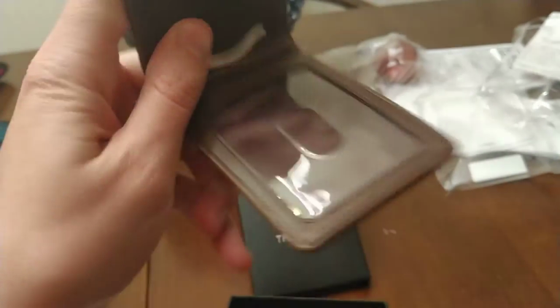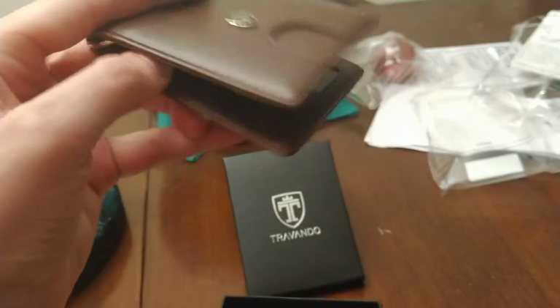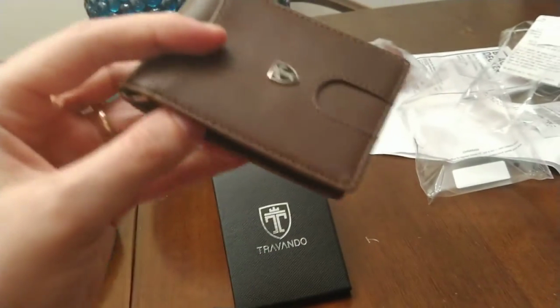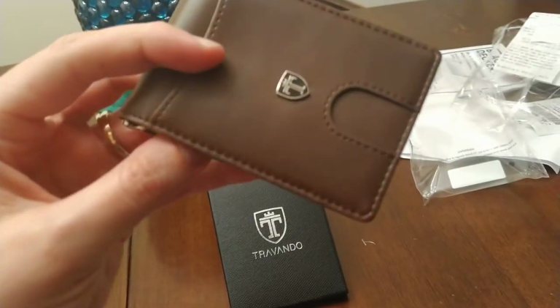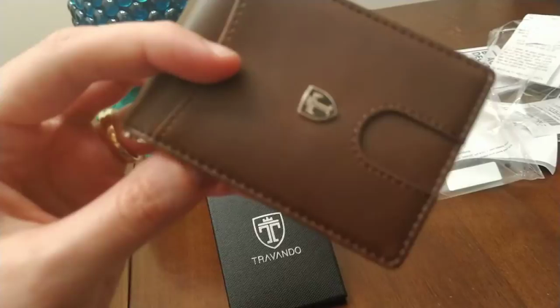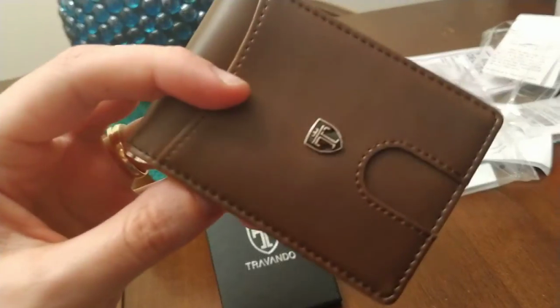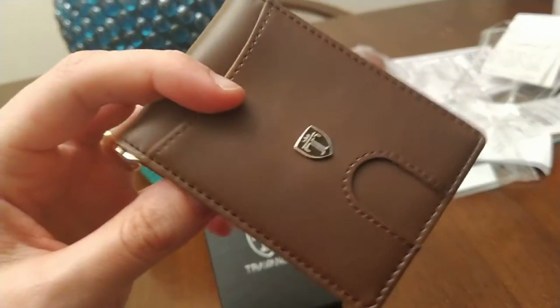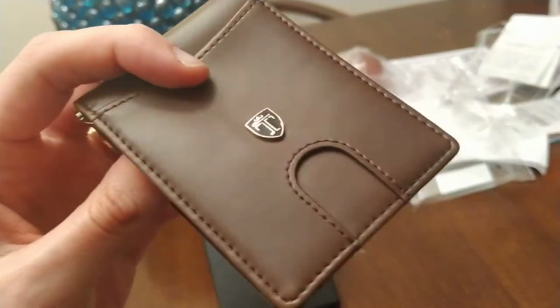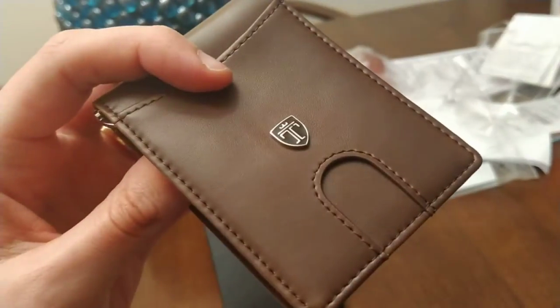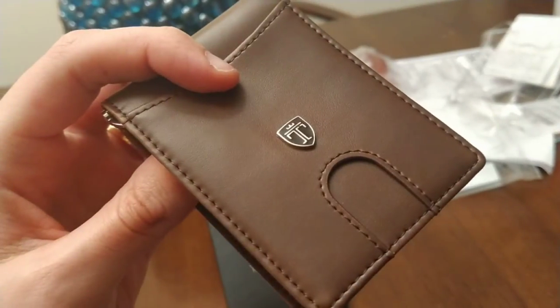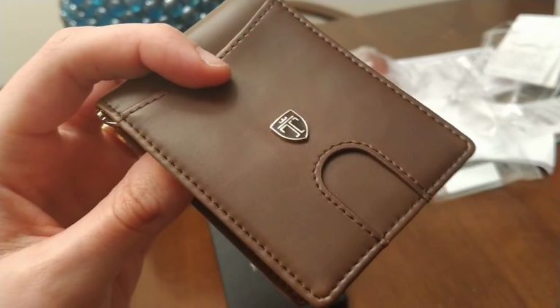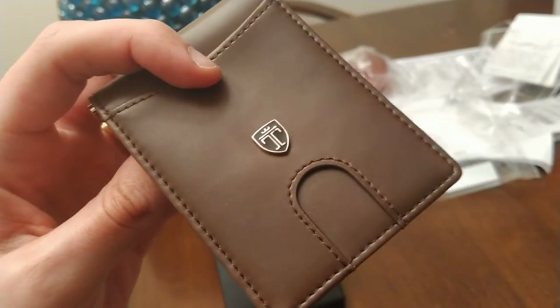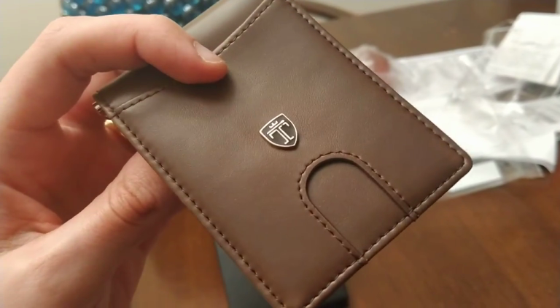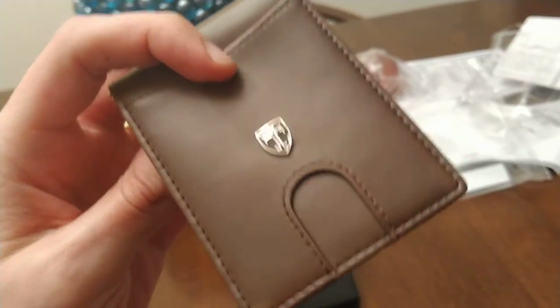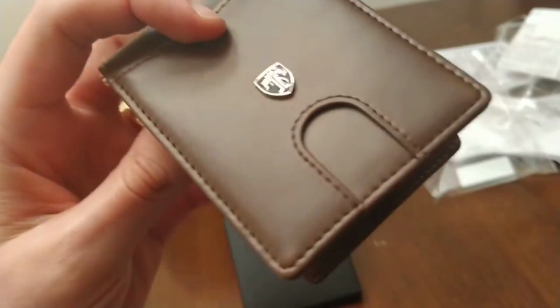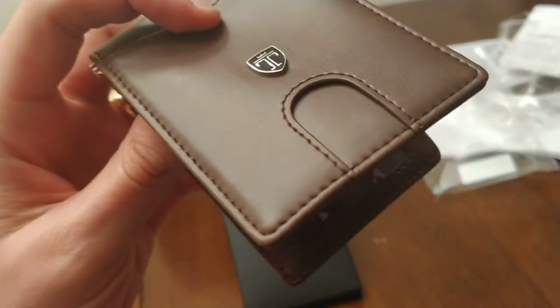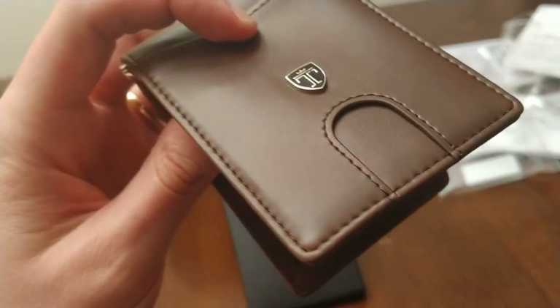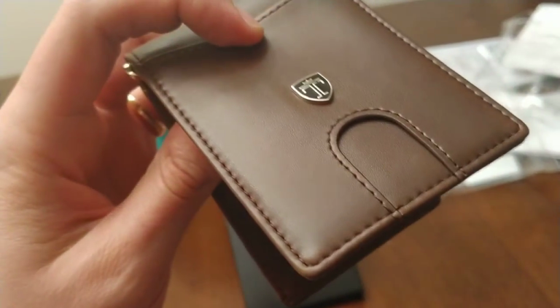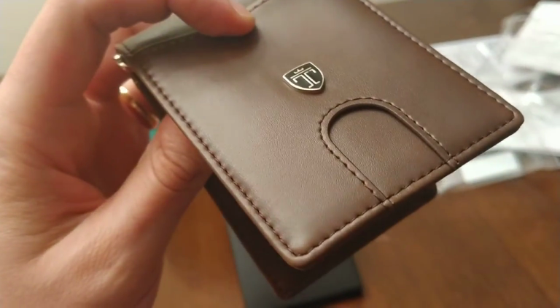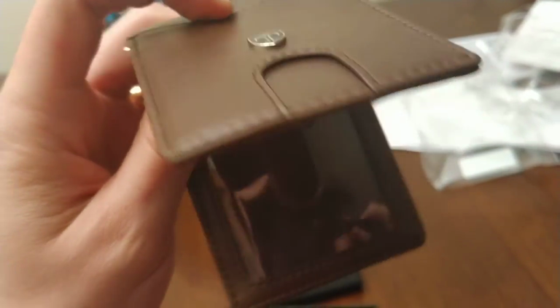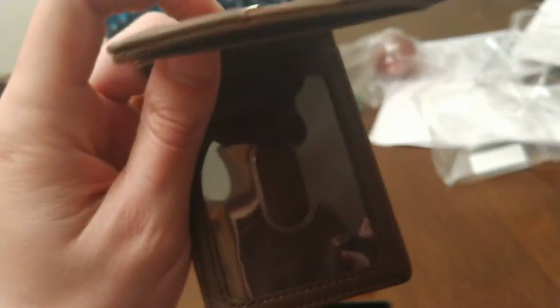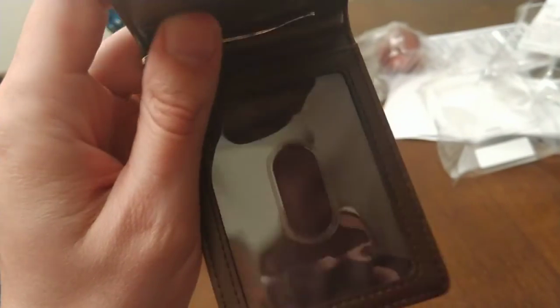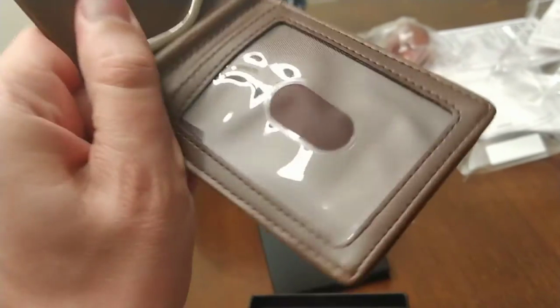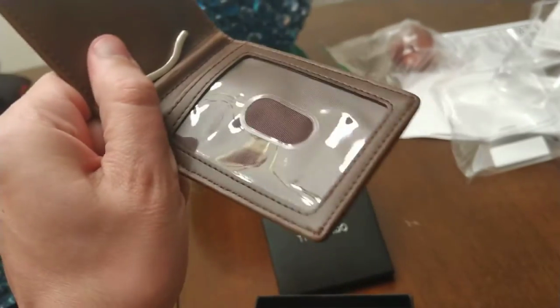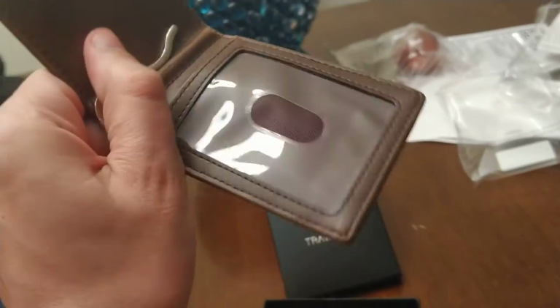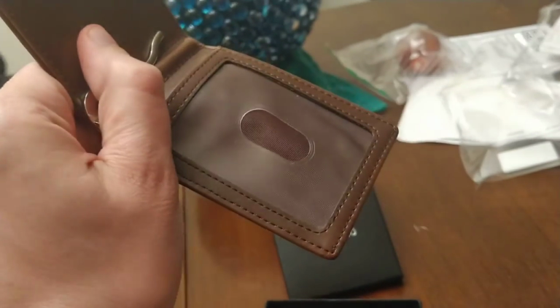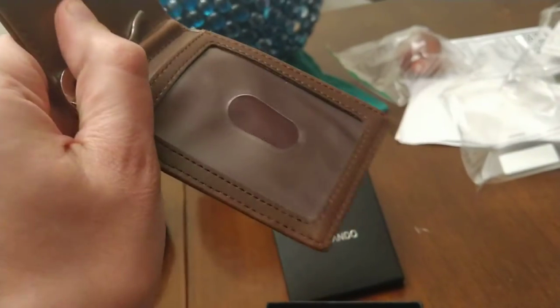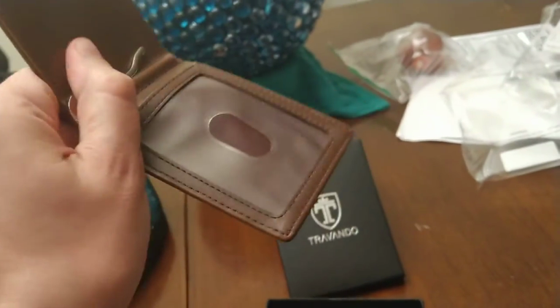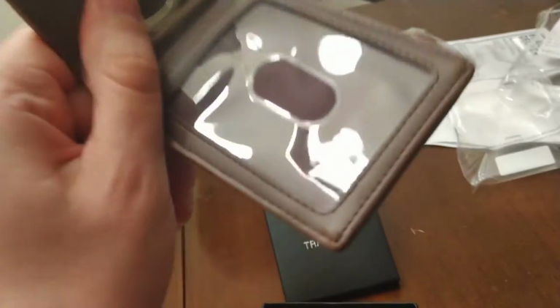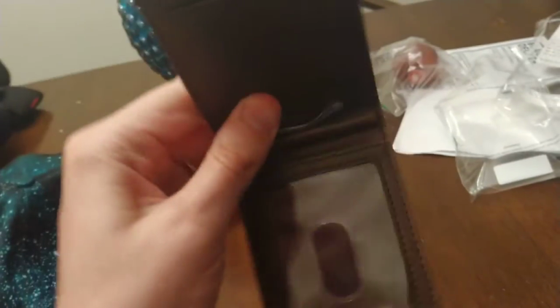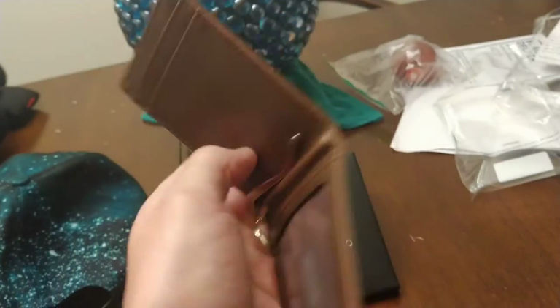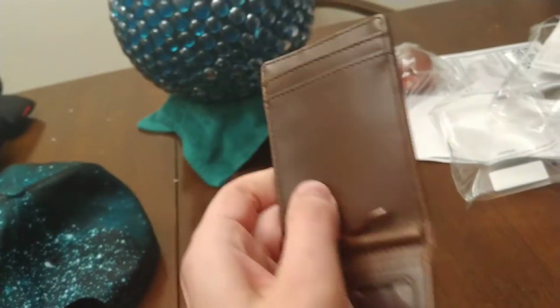So the lady at GameStop says, are you old enough to get this game? Or the lady at Blockbuster, can you even afford to rent this movie? Or are you old enough to get rated R movies? Blam, your ID right there.